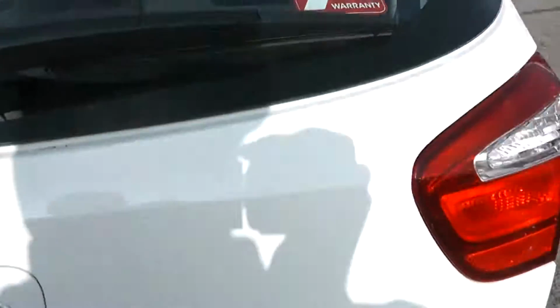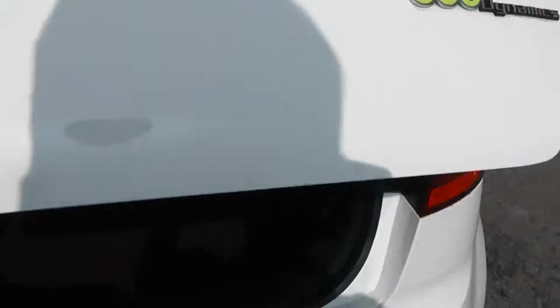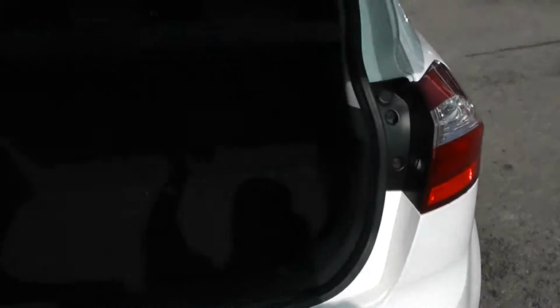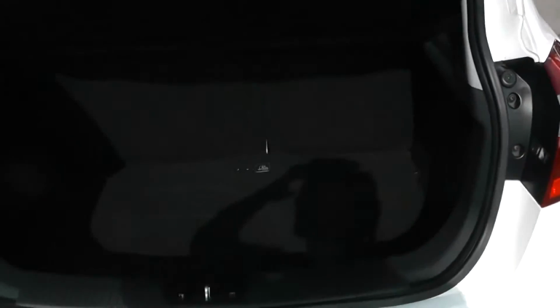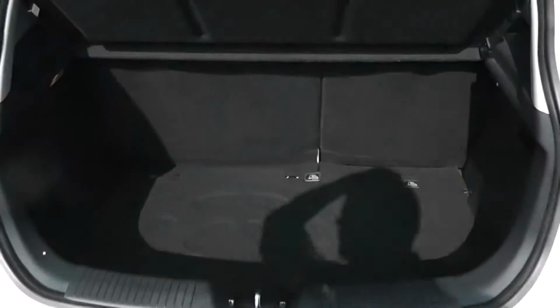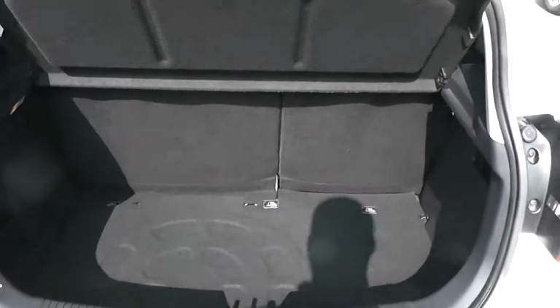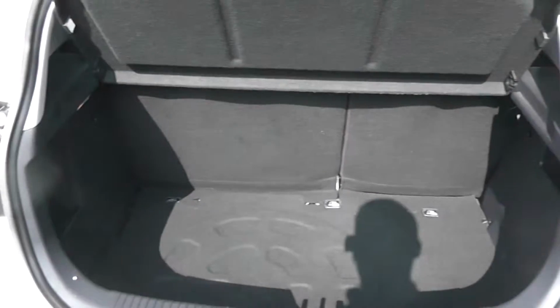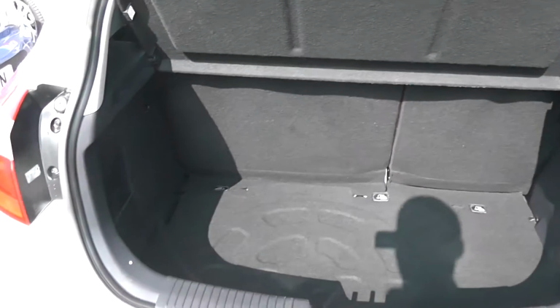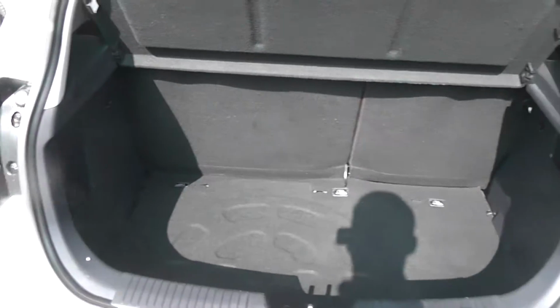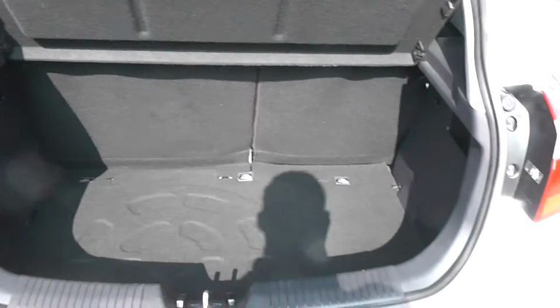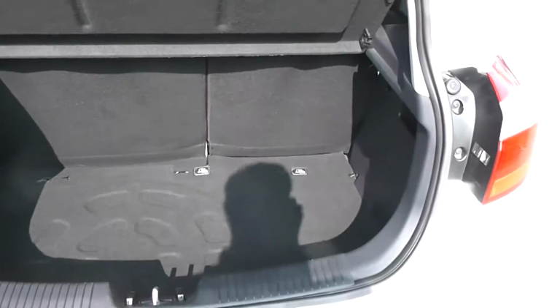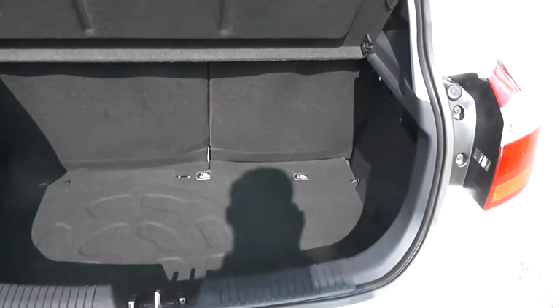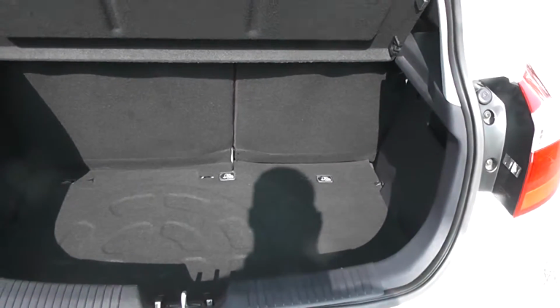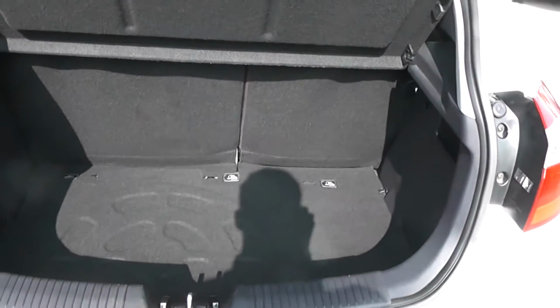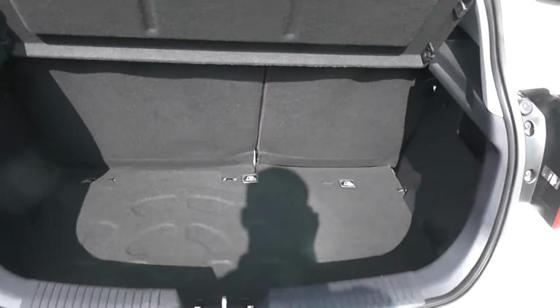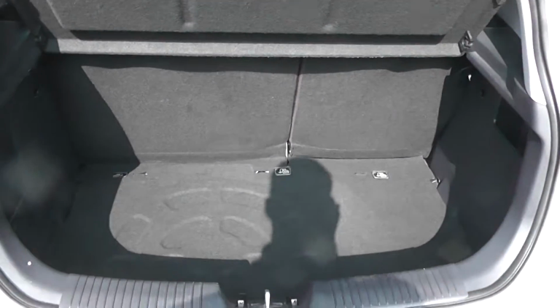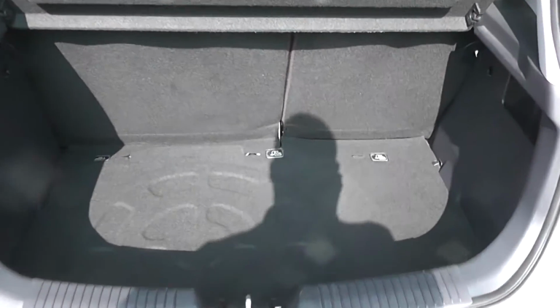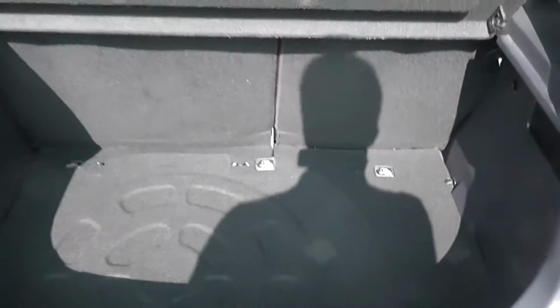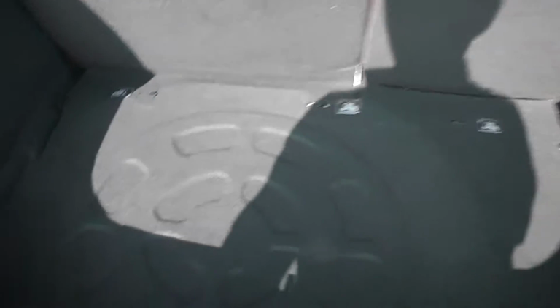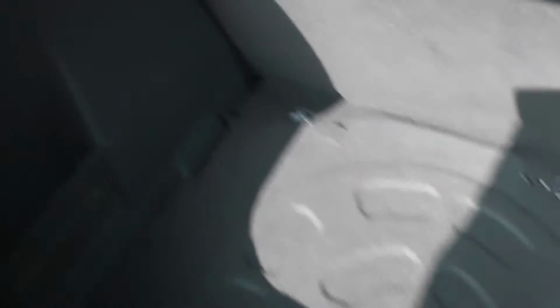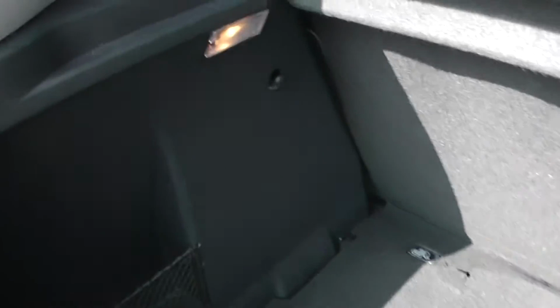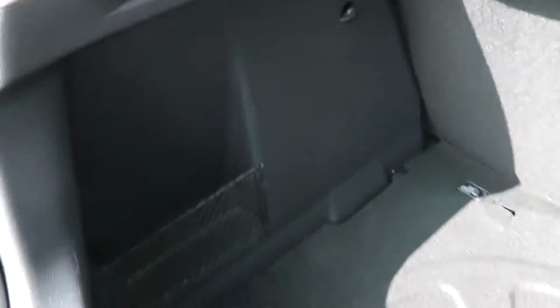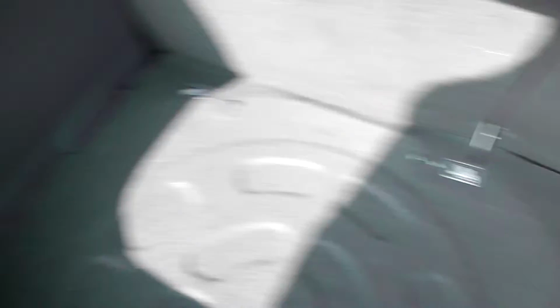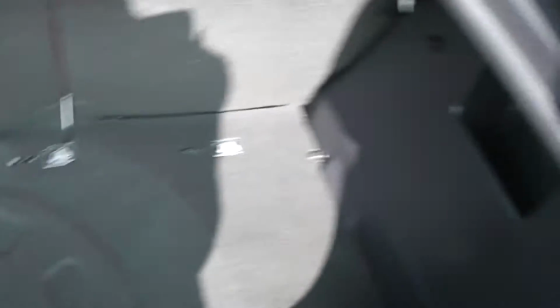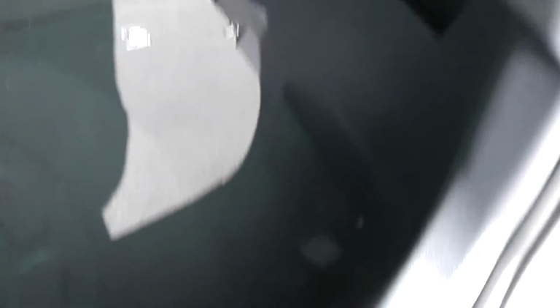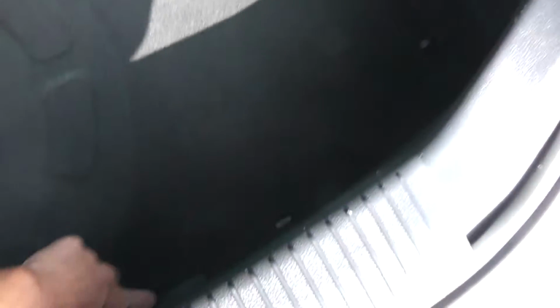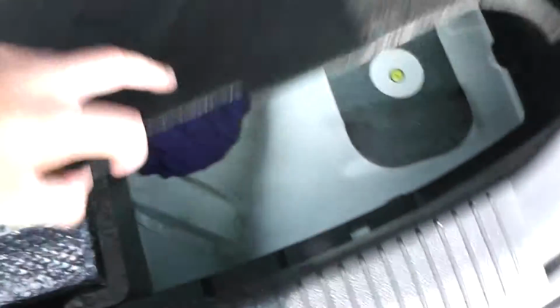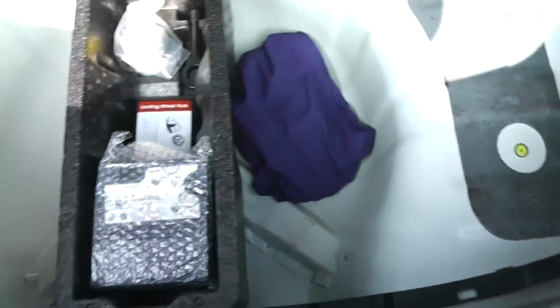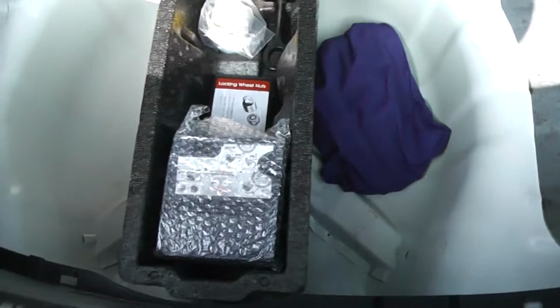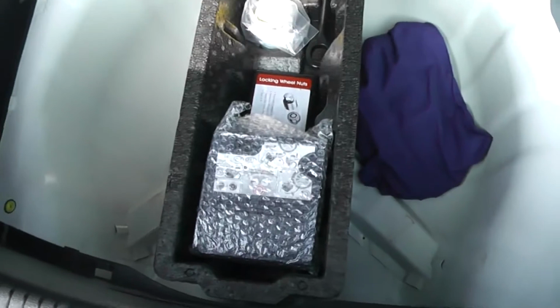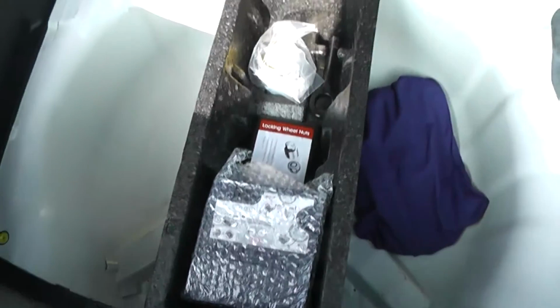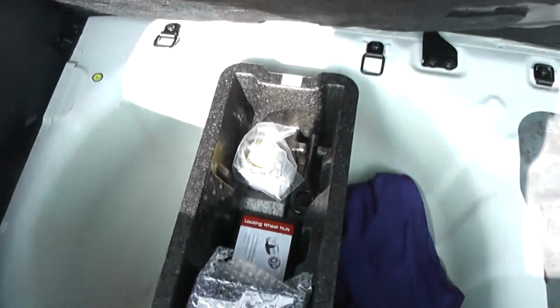Taking a look into the boot, there's a very large boot space. We have the option of 60/40 split fold rear seats in case you need to make more space. There's boot lighting and storage compartments either side, plus a fix and go puncture repair kit underneath.